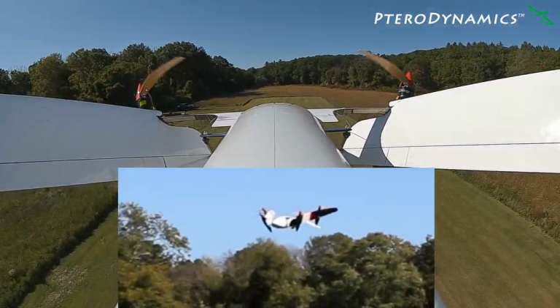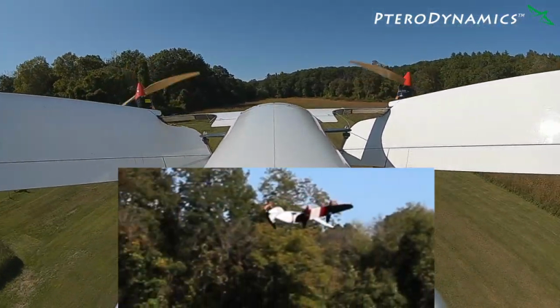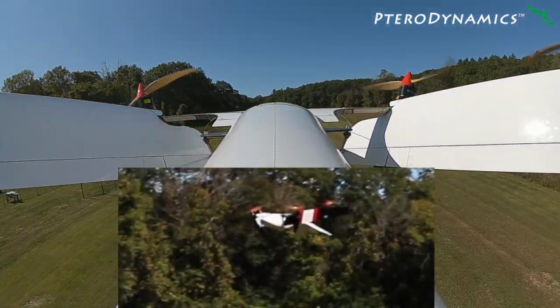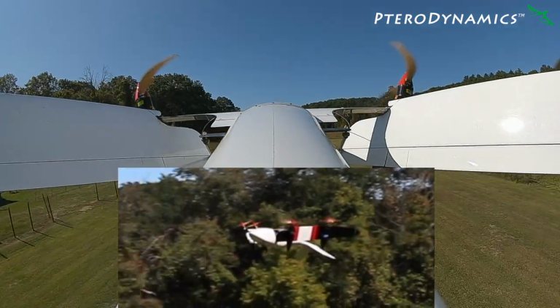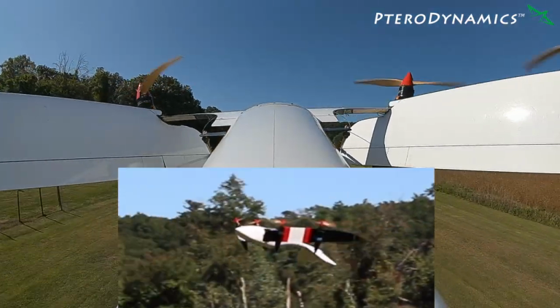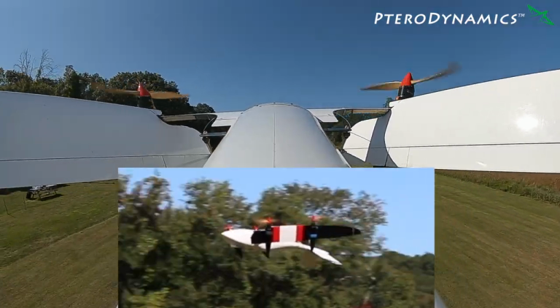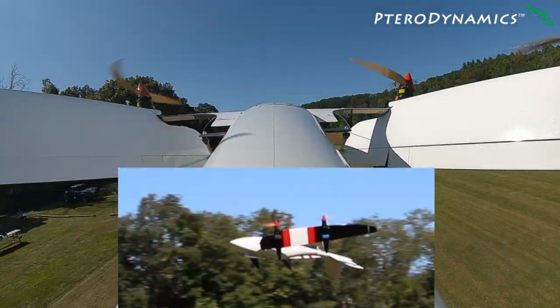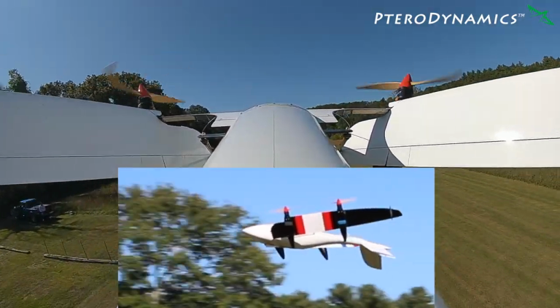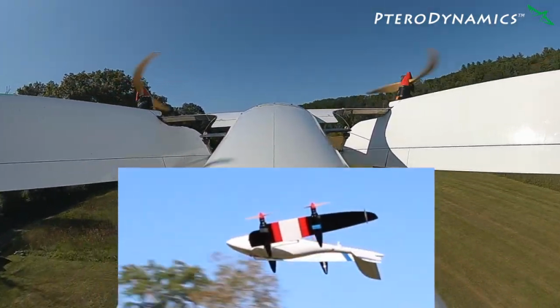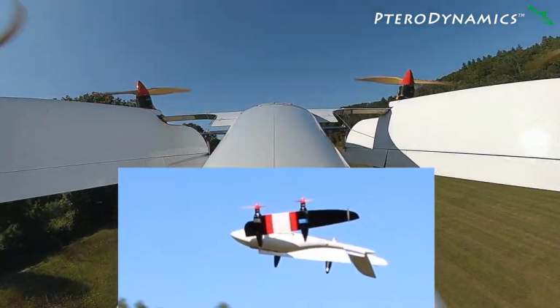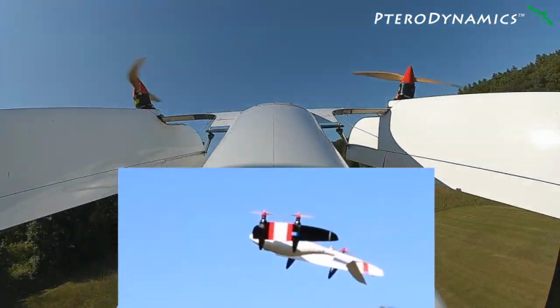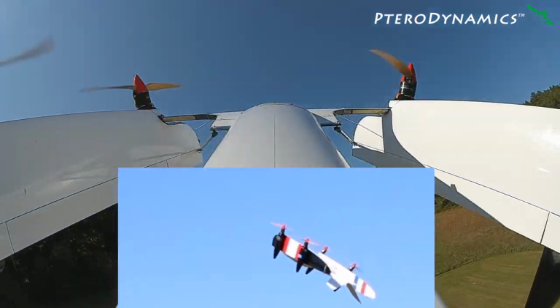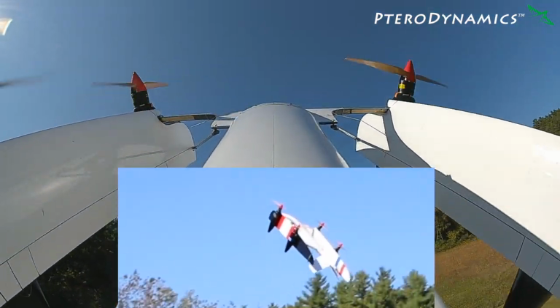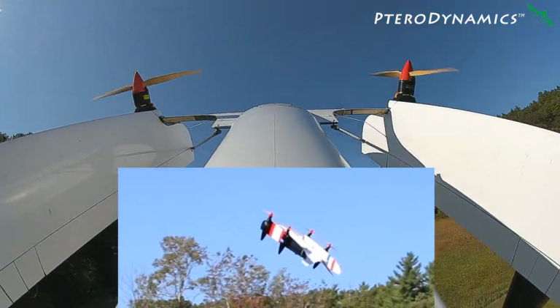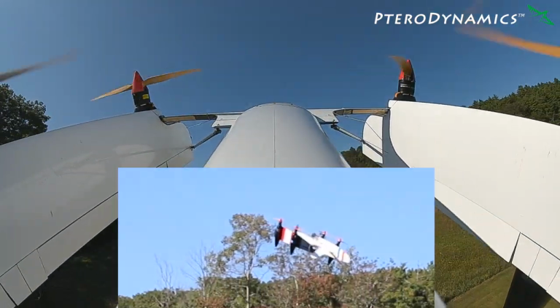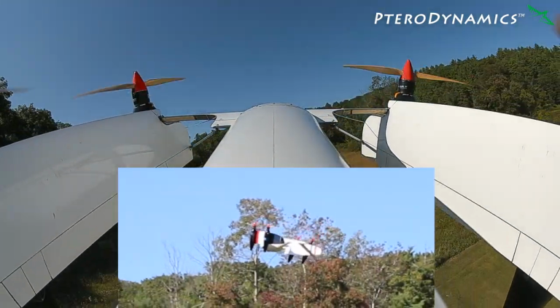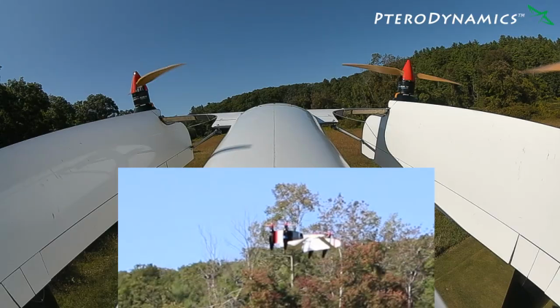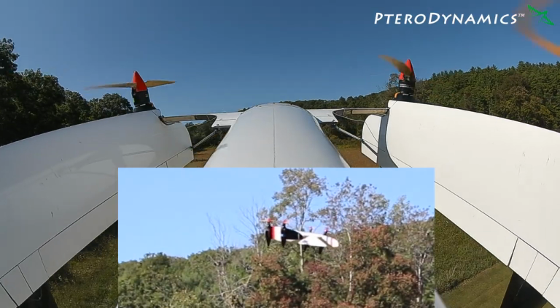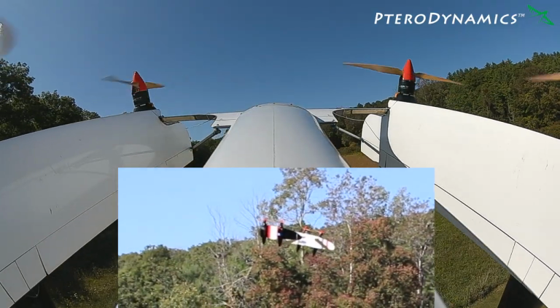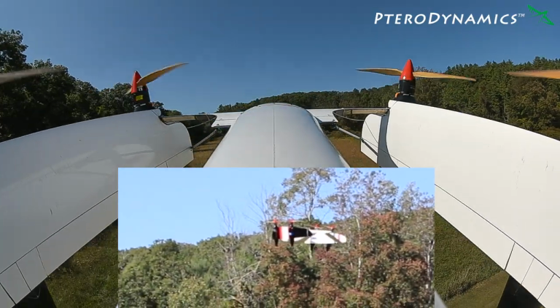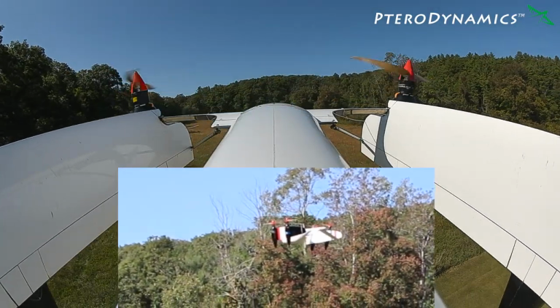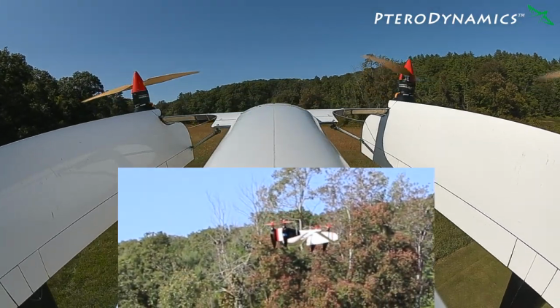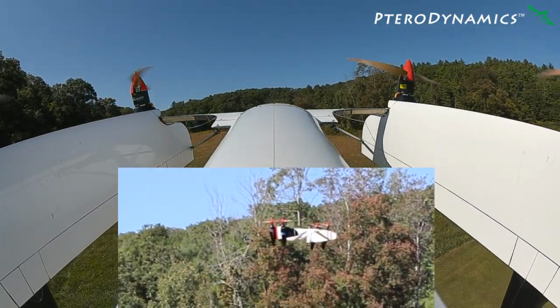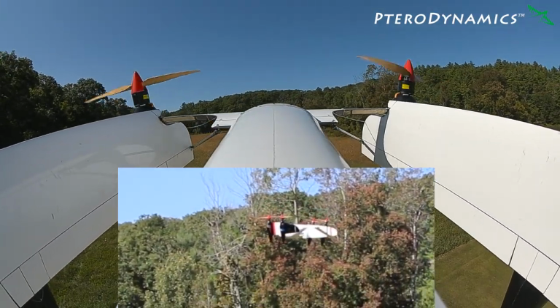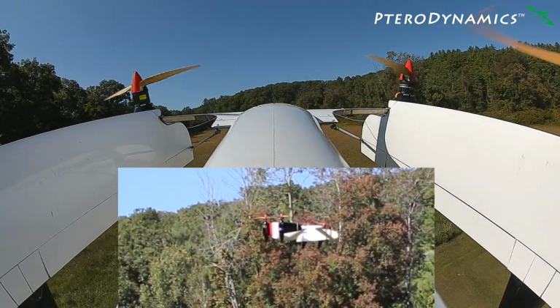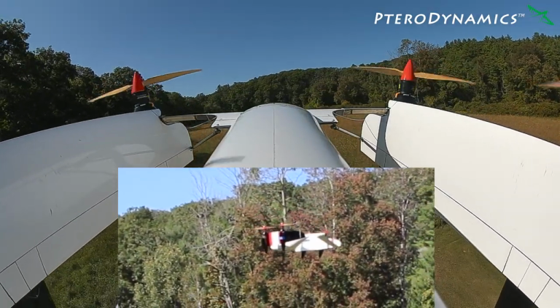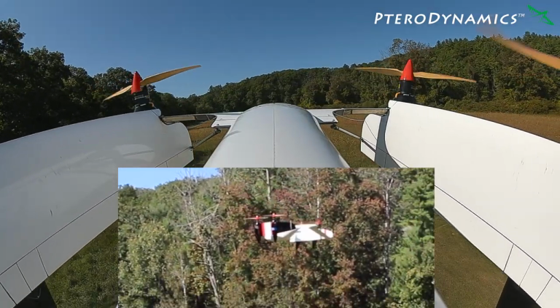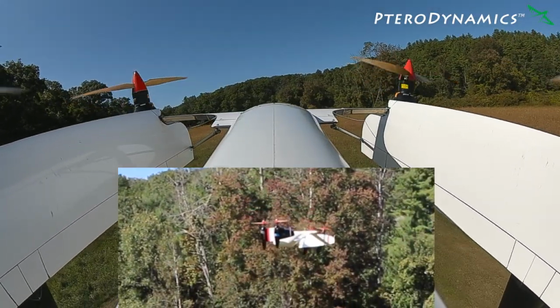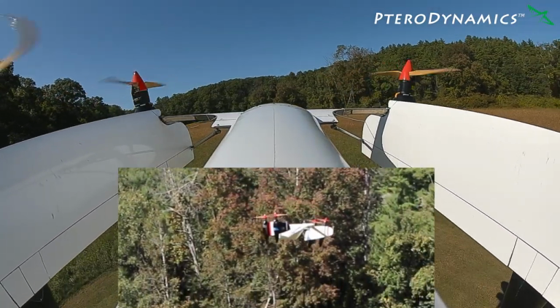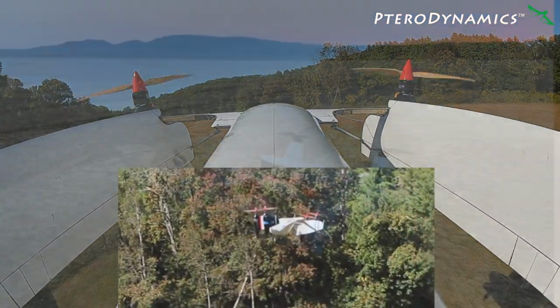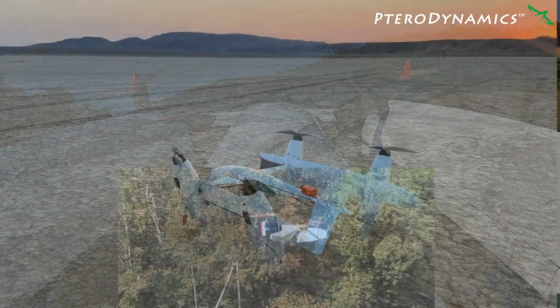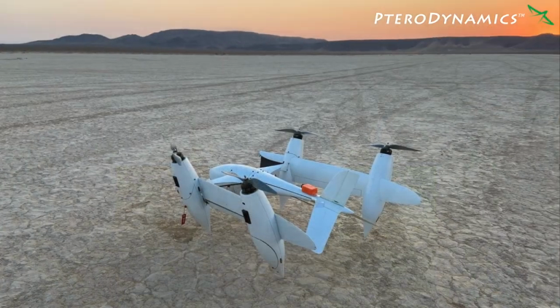Transwing aircraft have up to 70% of the range of a comparably sized conventional fixed-wing airplane that requires a runway to takeoff and land, and has the same speed capability of a fixed wing with a comparably sized propulsion system.